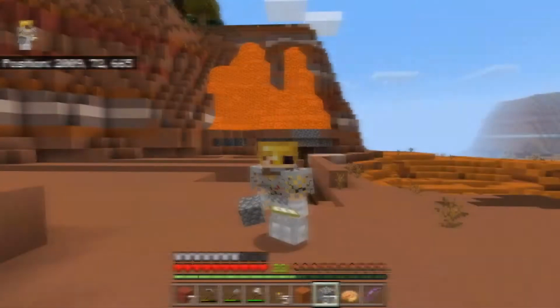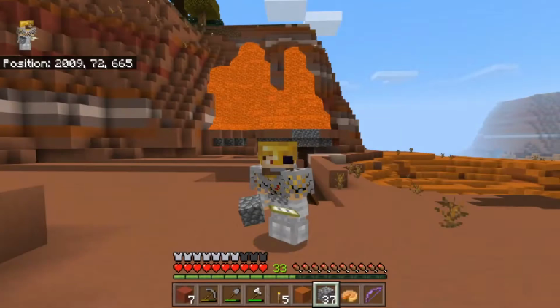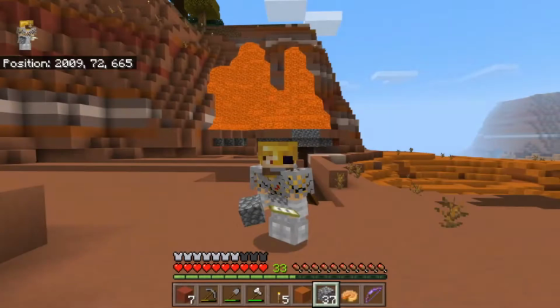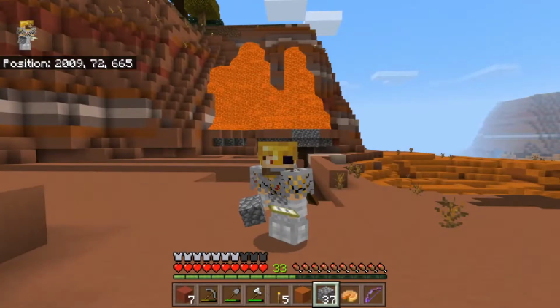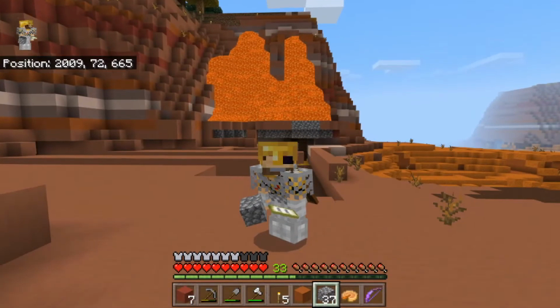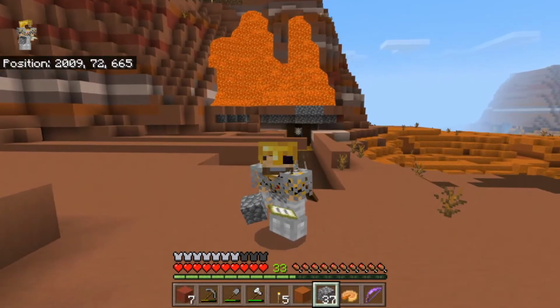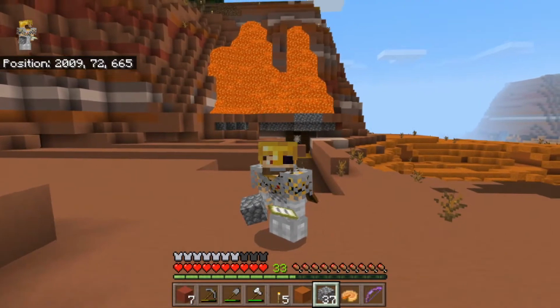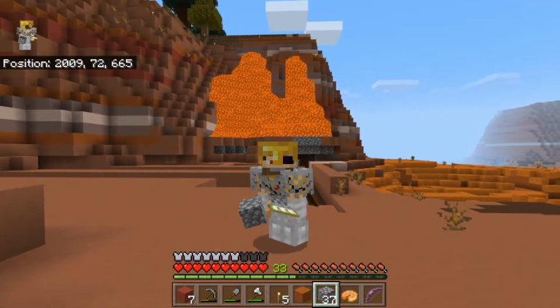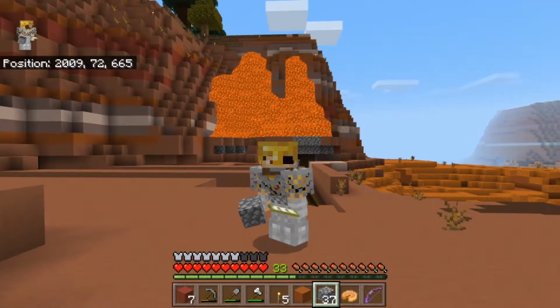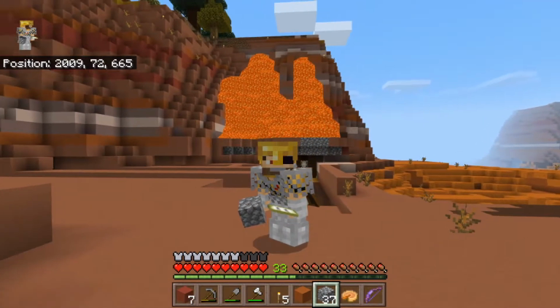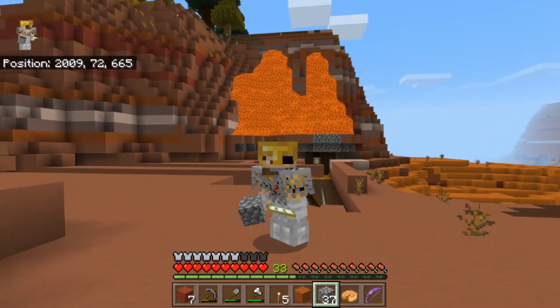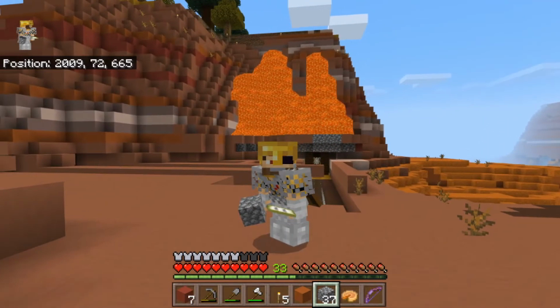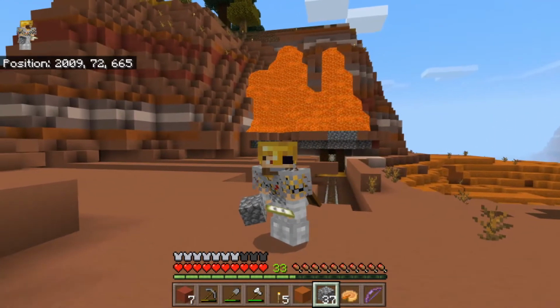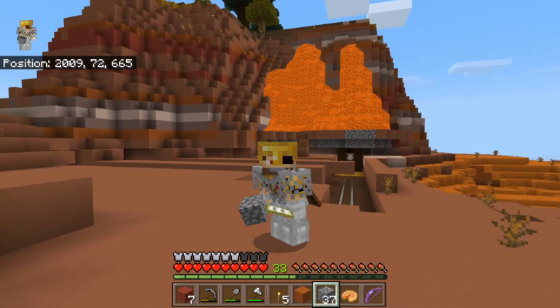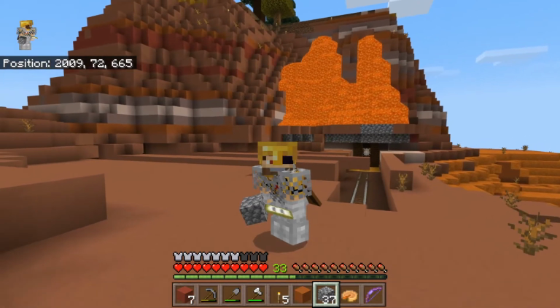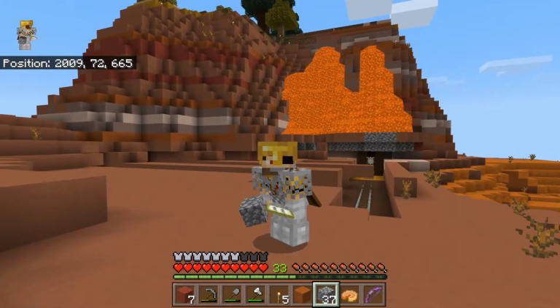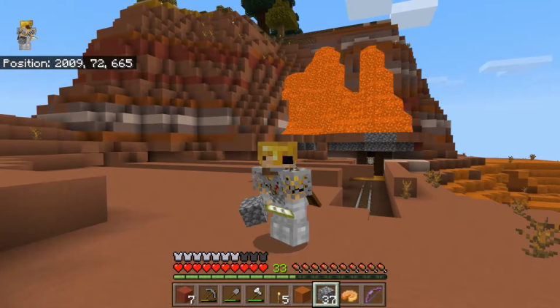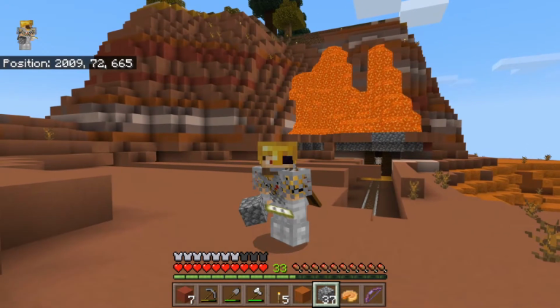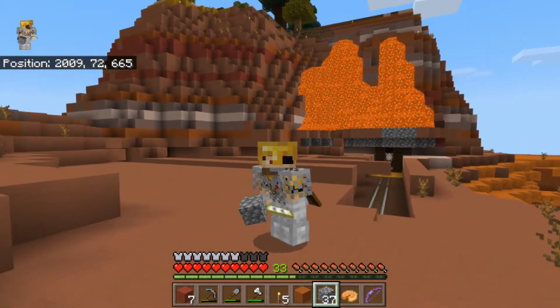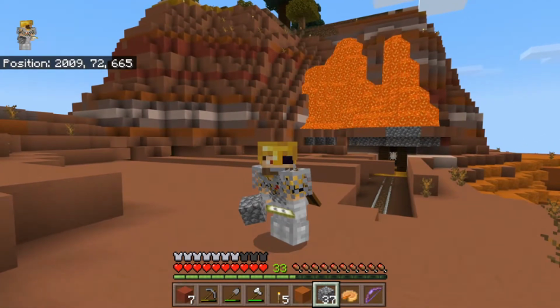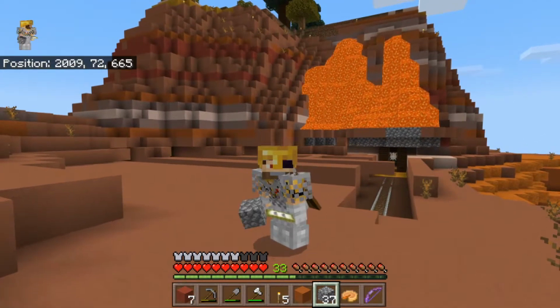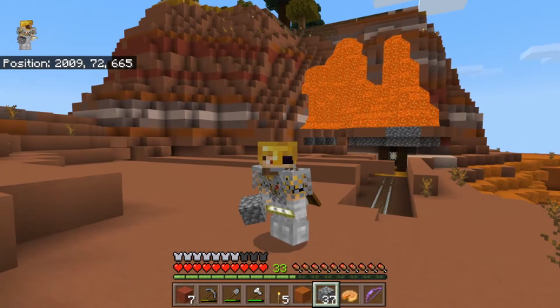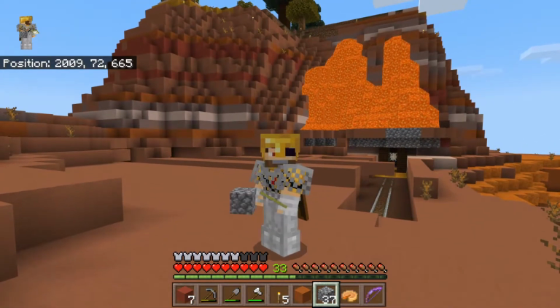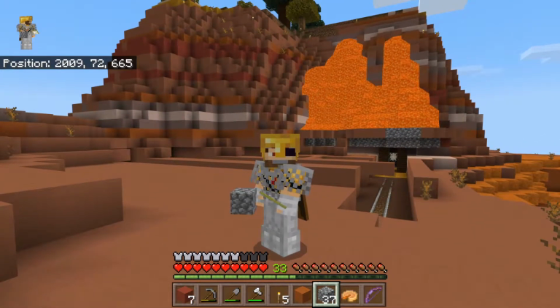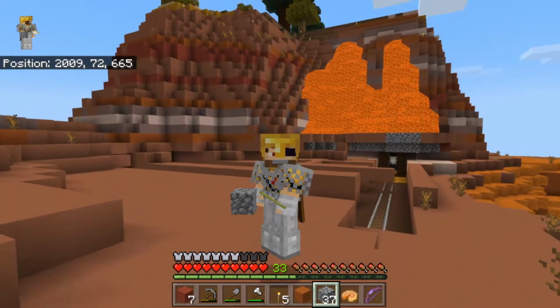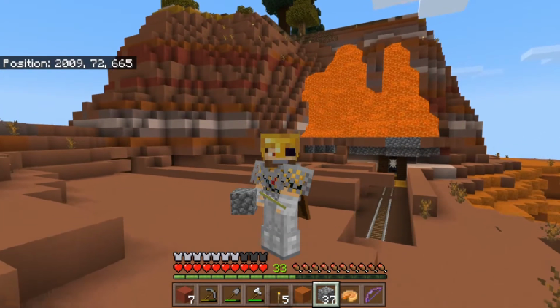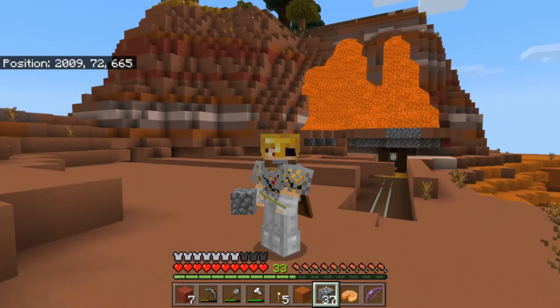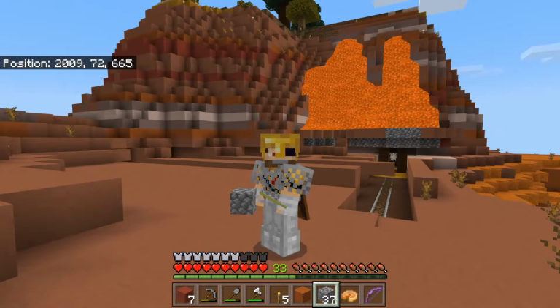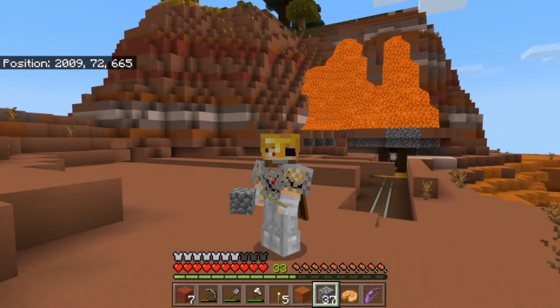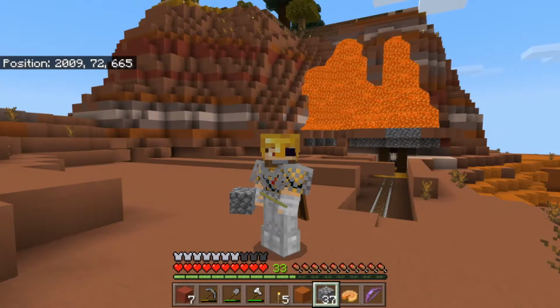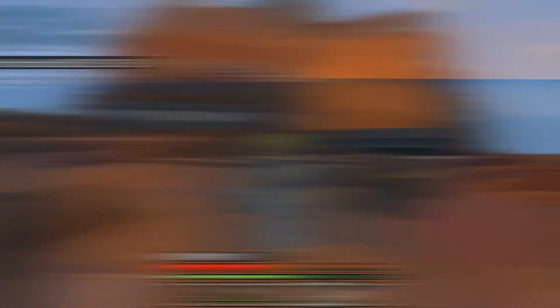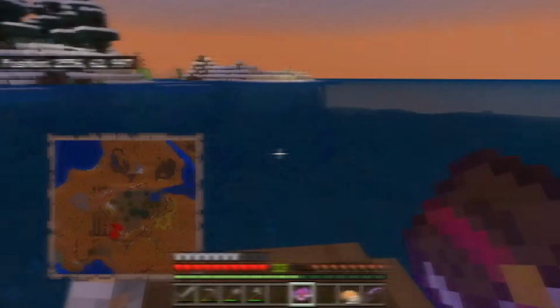With that, I think we're going to be done building this lava waterfall for now. I might add another waterfall right above where my head is, but meanwhile we have to go pay our member Flying Dingo a visit.